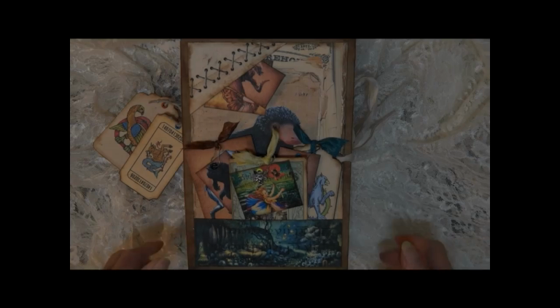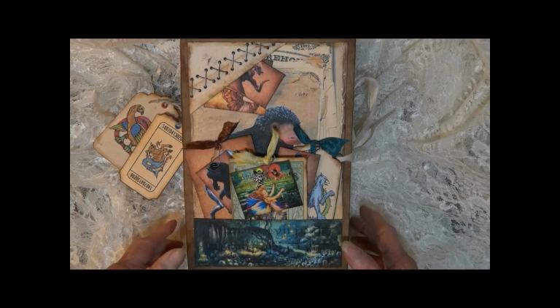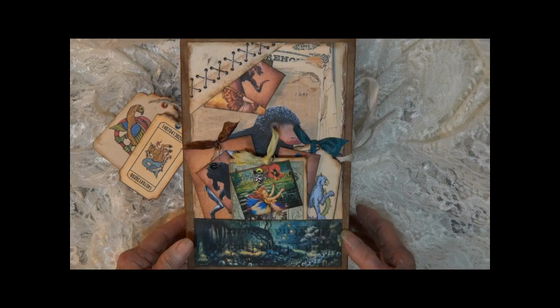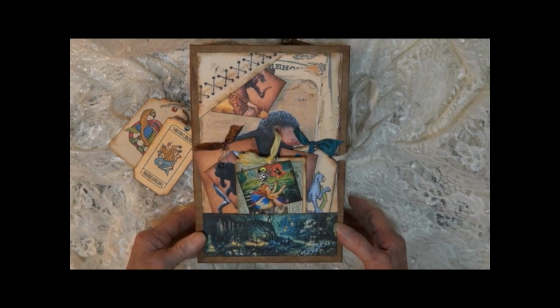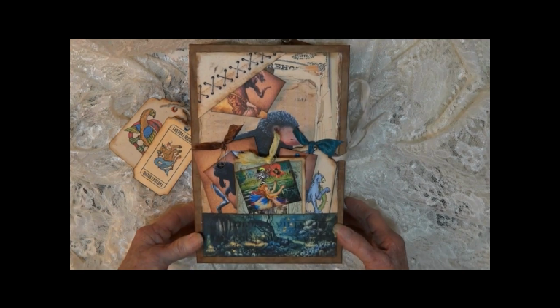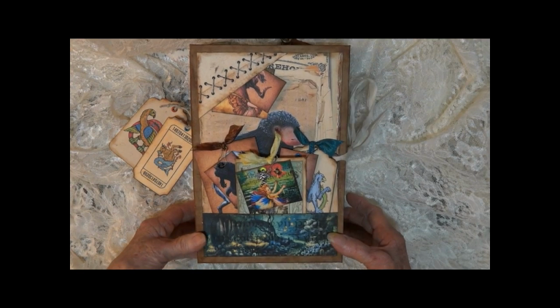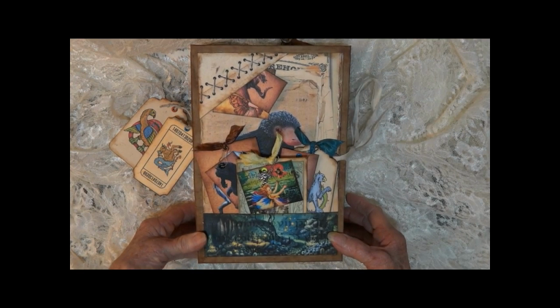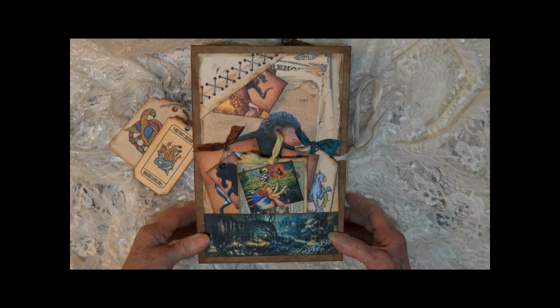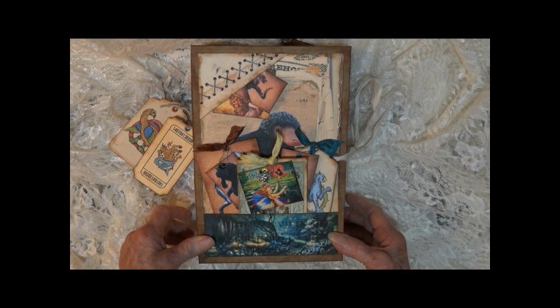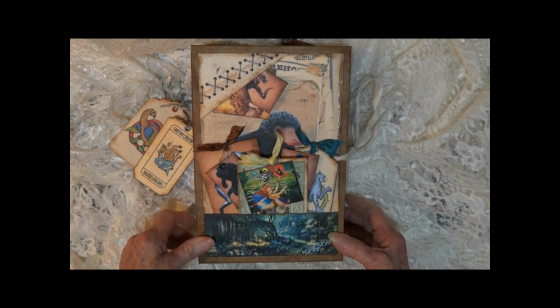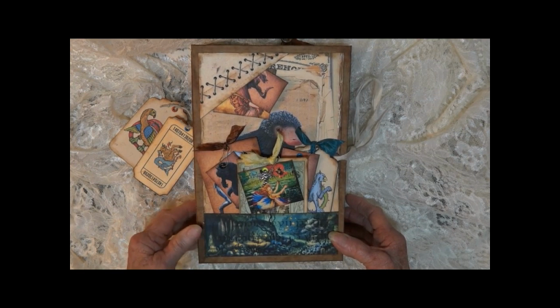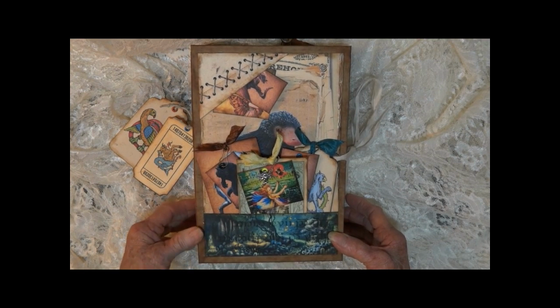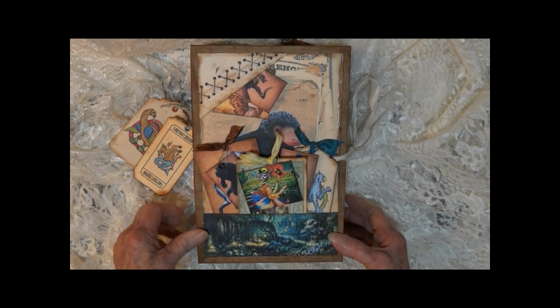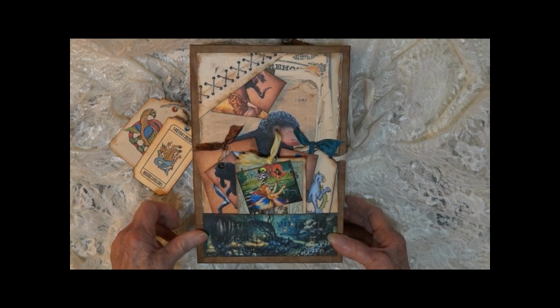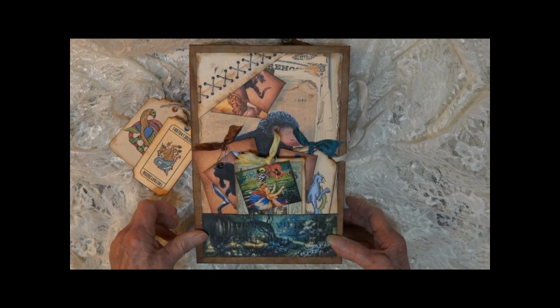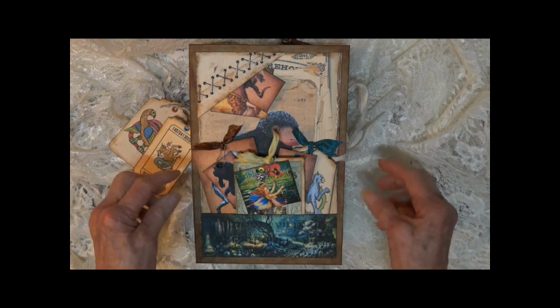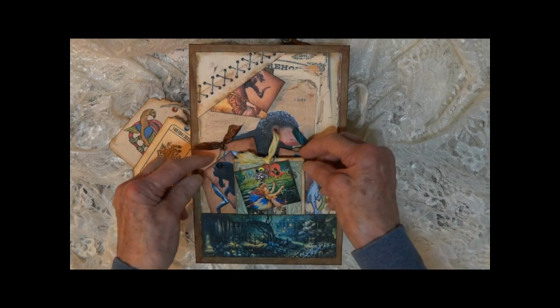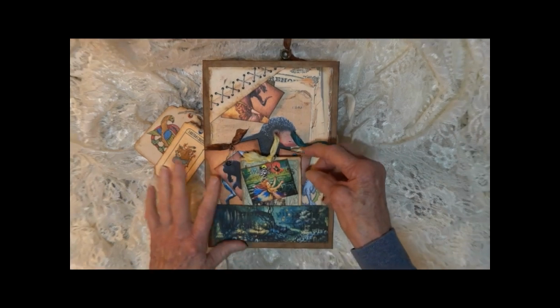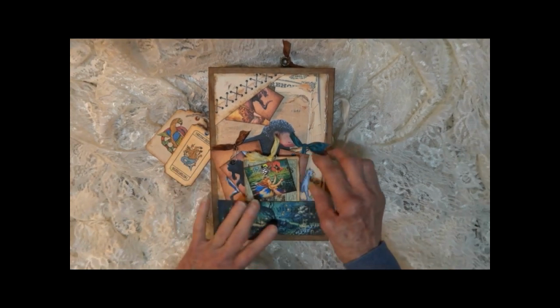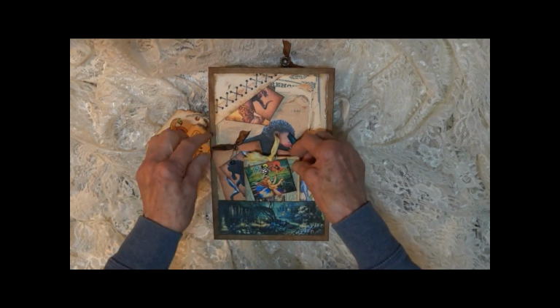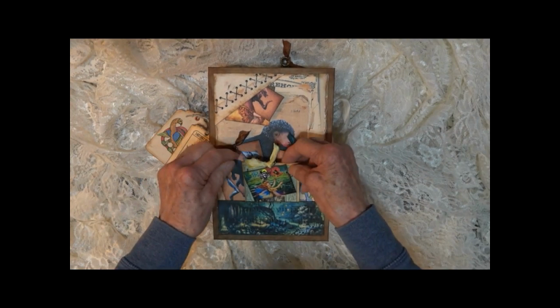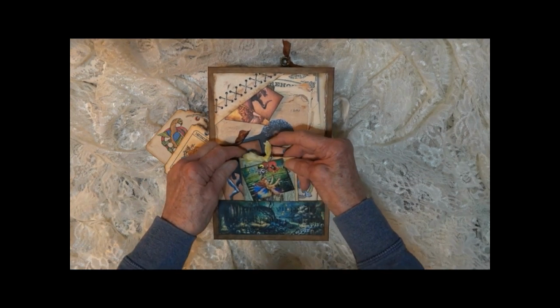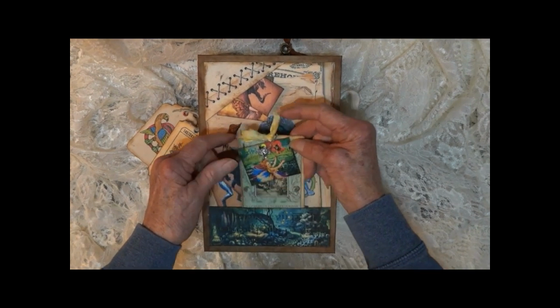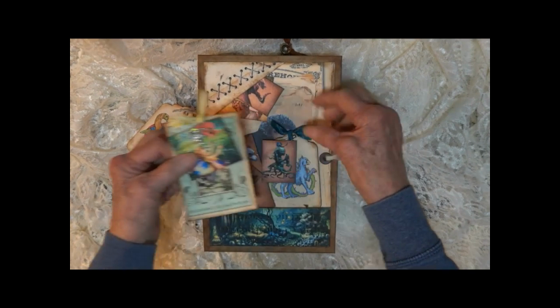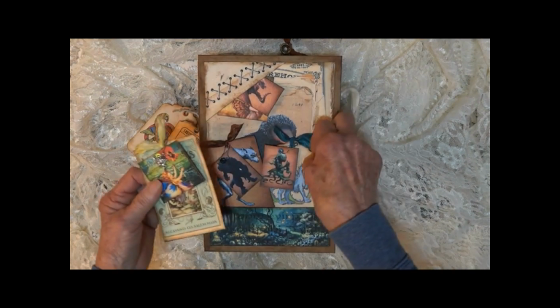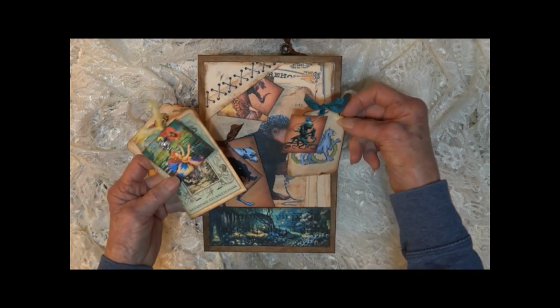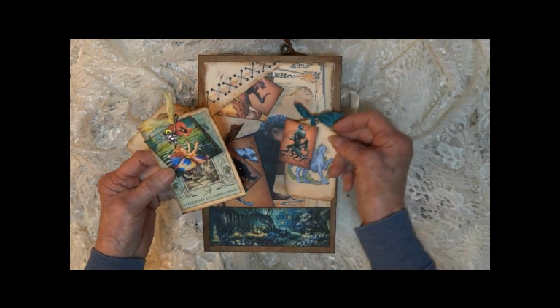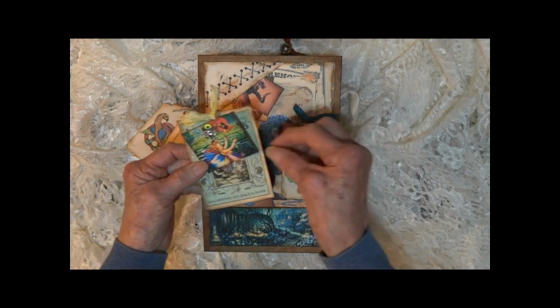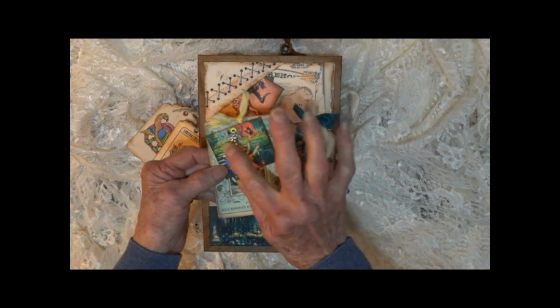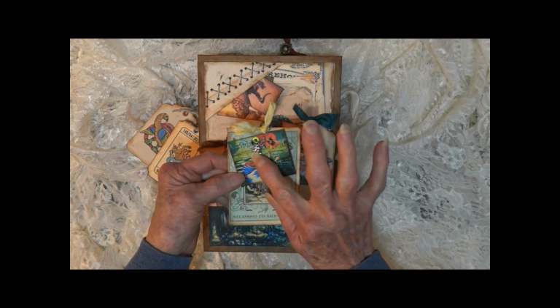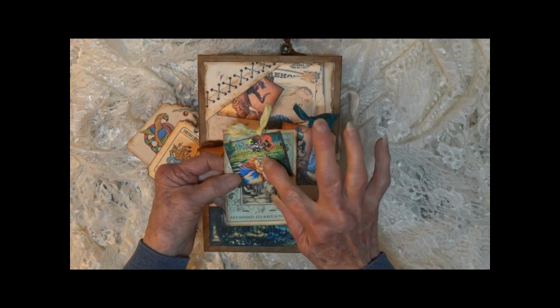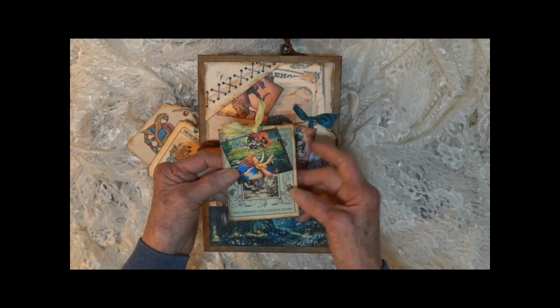Hi, this is Linda. Welcome to the tour of Fairies and Fantastic Beasts. On the front cover, we've got three little tags and a little fairy charm.